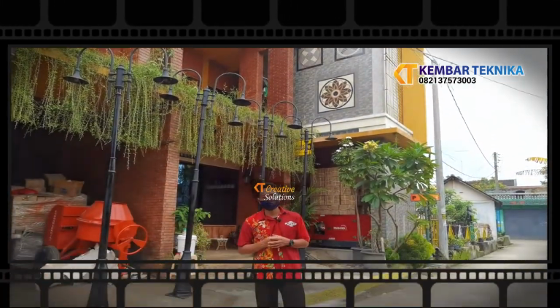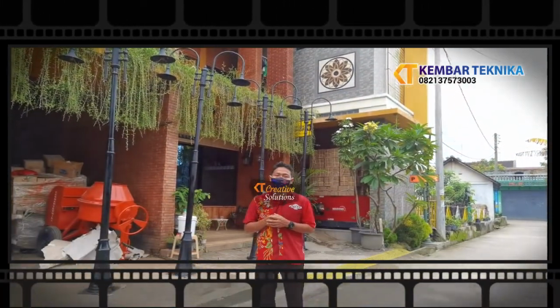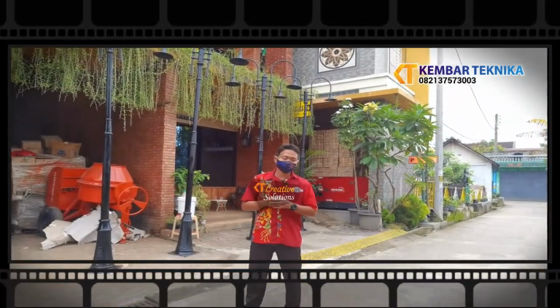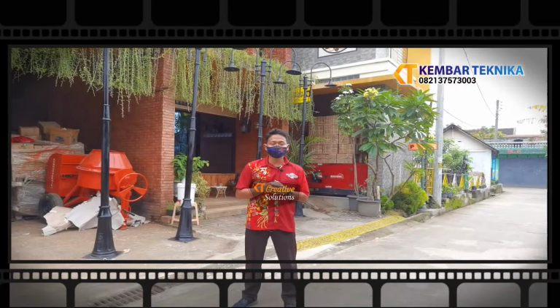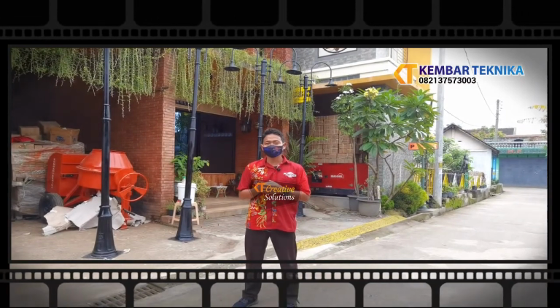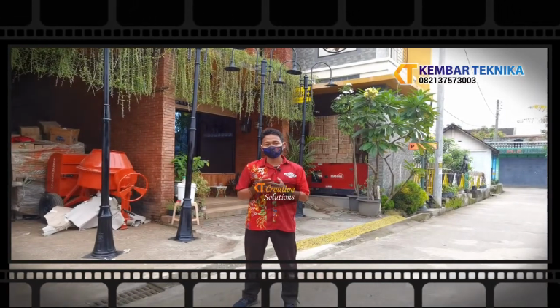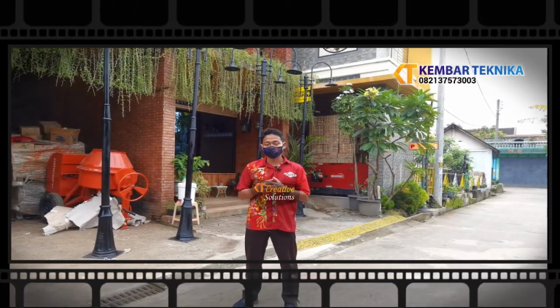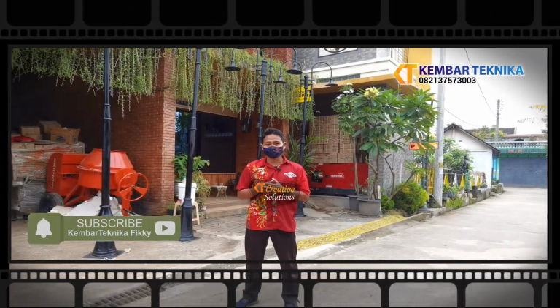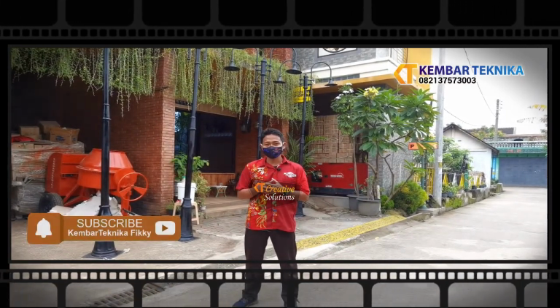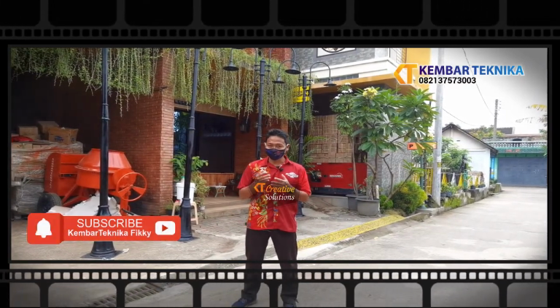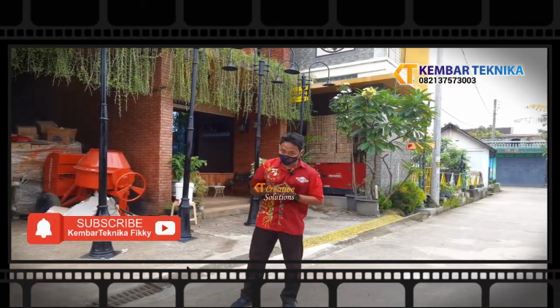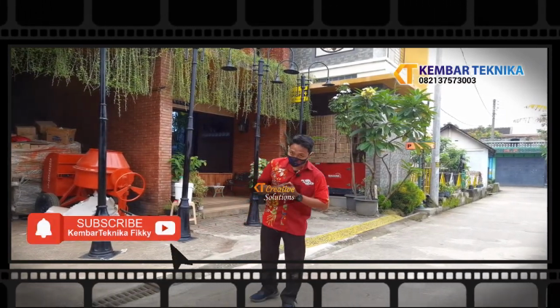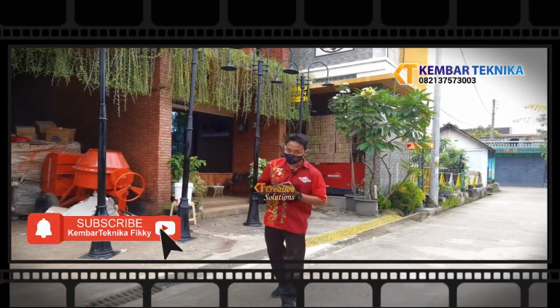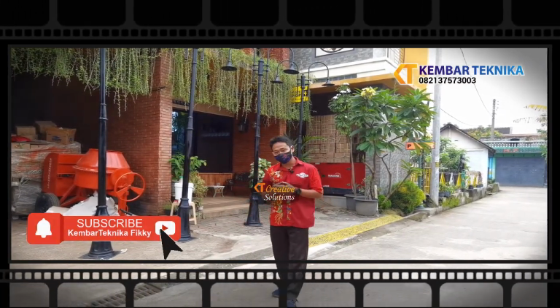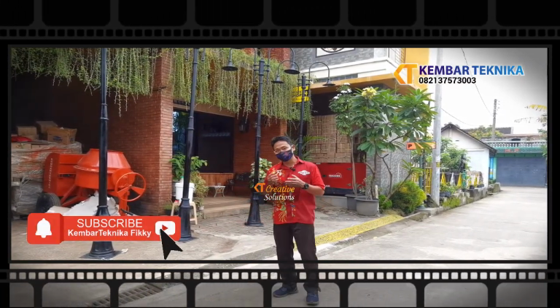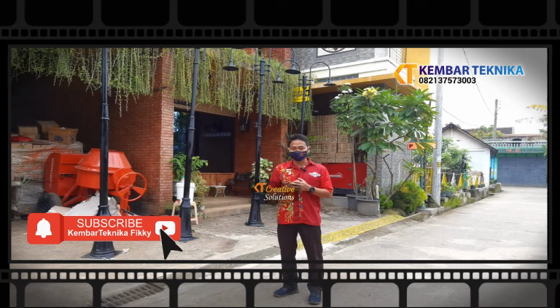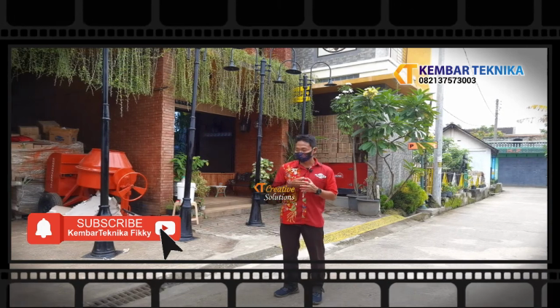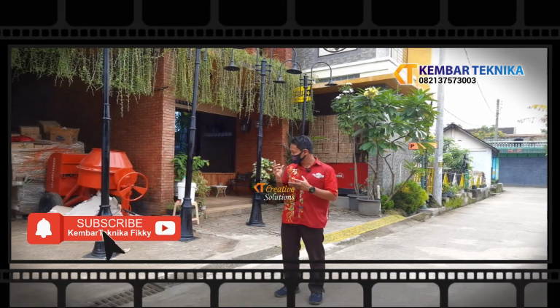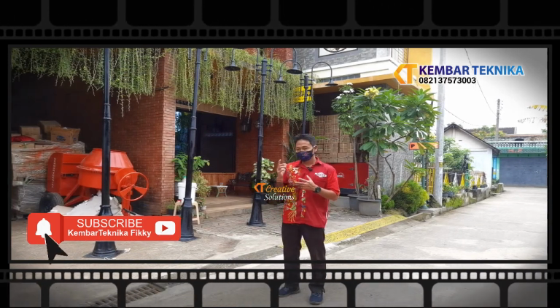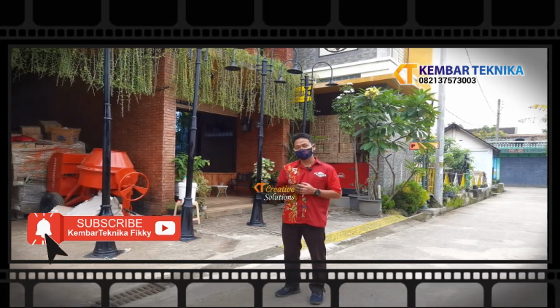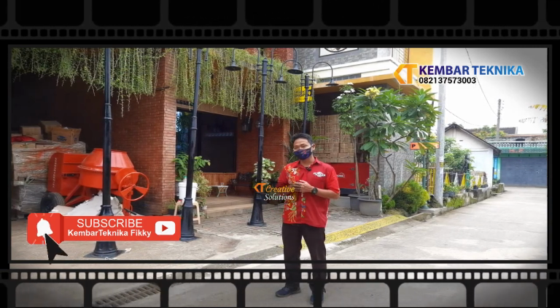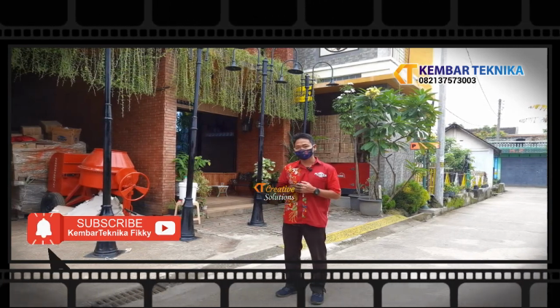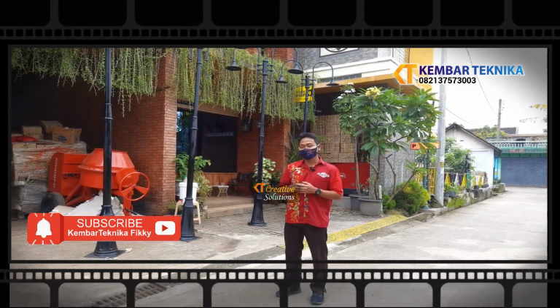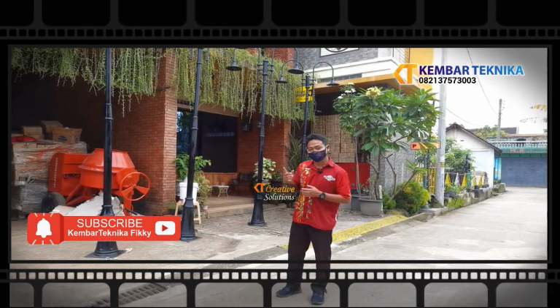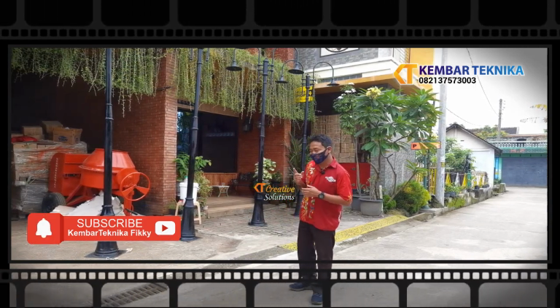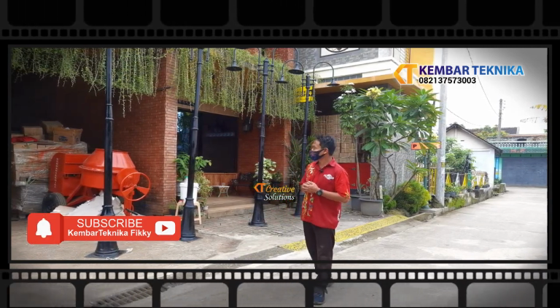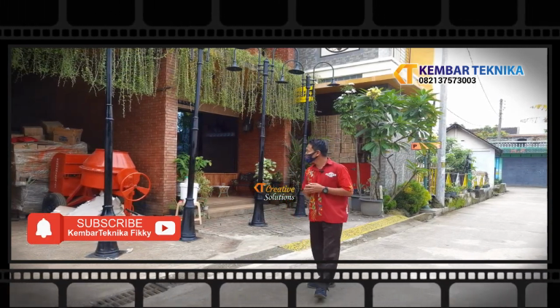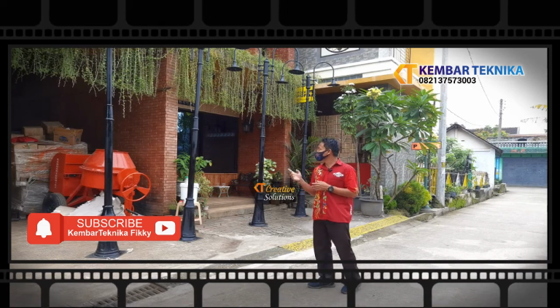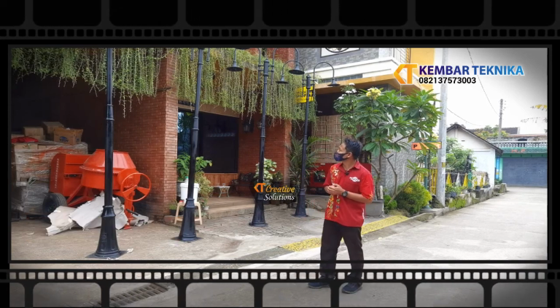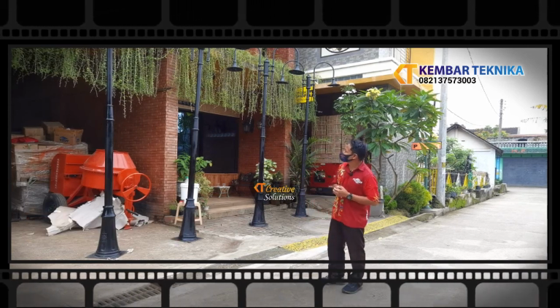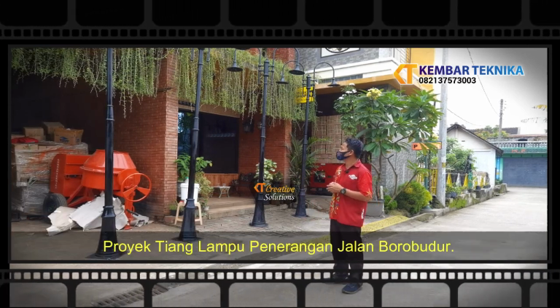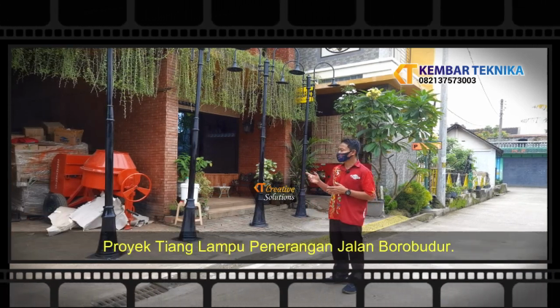Bismillahirrahmanirrahim, wassalamu'alaikum warahmatullahi wabarakatuh. Kami dari Gemar Teknika yang bergerak di bidang pengerjaan logam, dan kami adalah spesialis untuk pedestrian, khususnya untuk pembuatan tiang lampu taman. Di sini kita akan memperkenalkan salah satu produk kami yaitu tiang lampu taman.